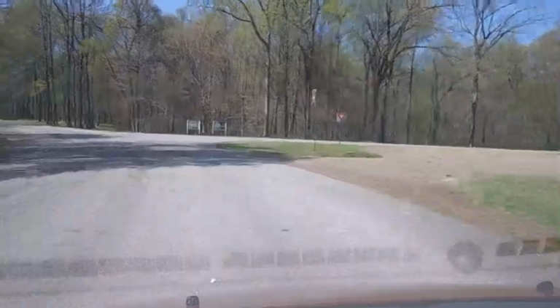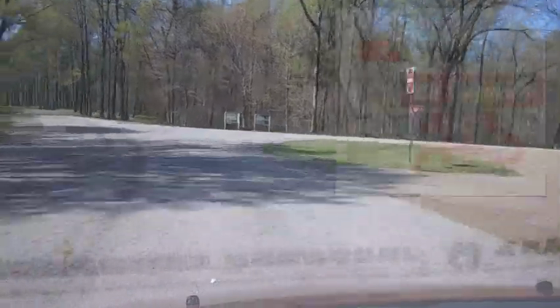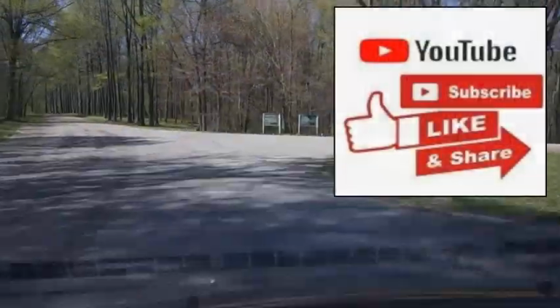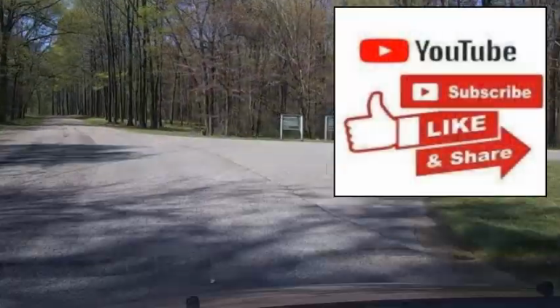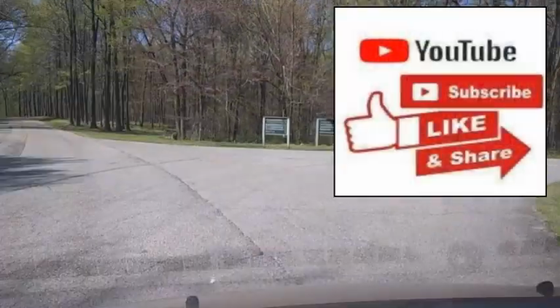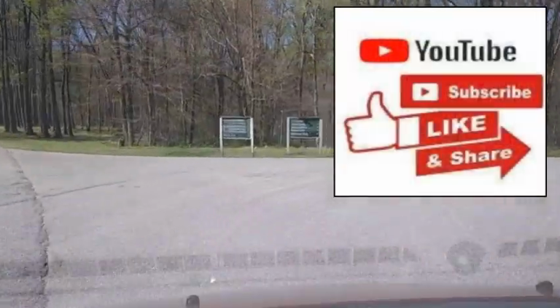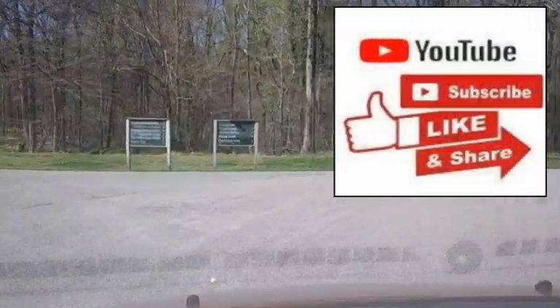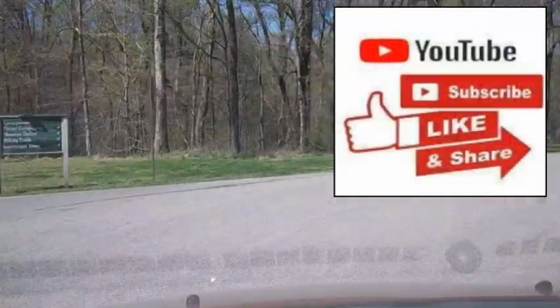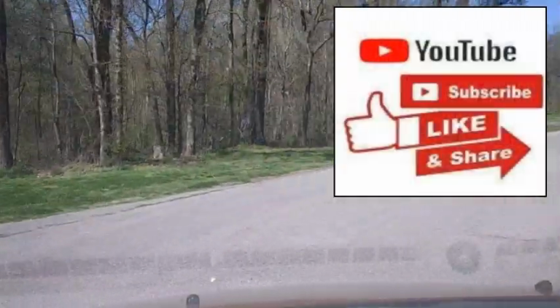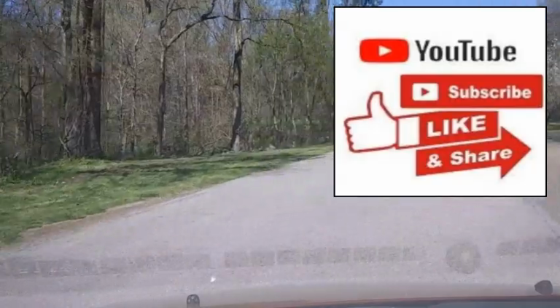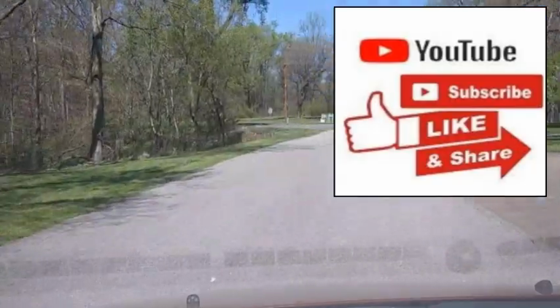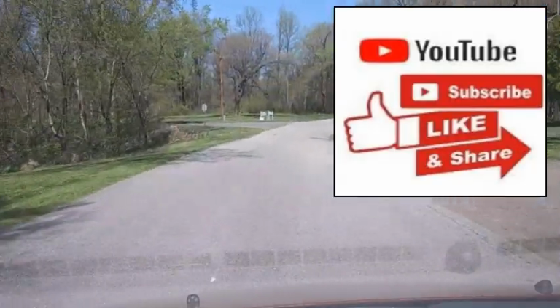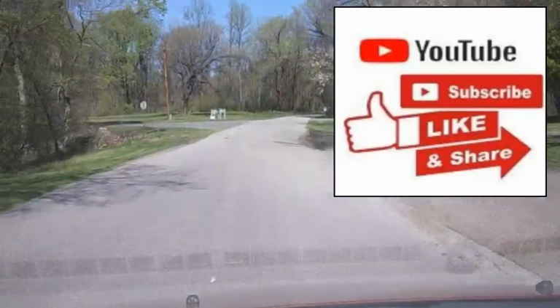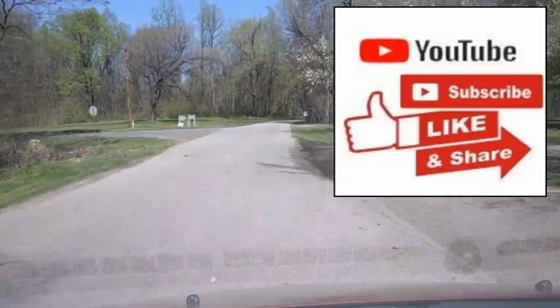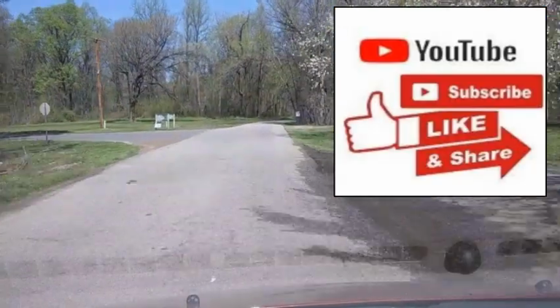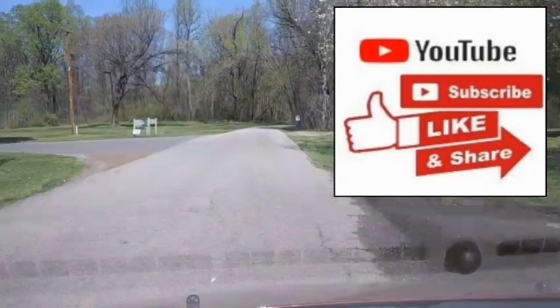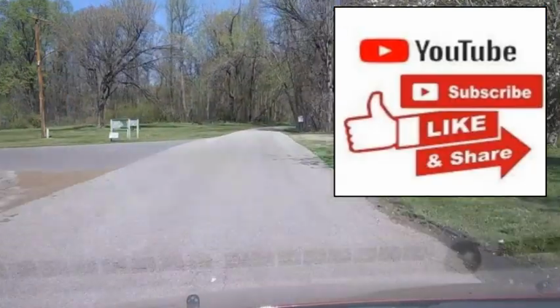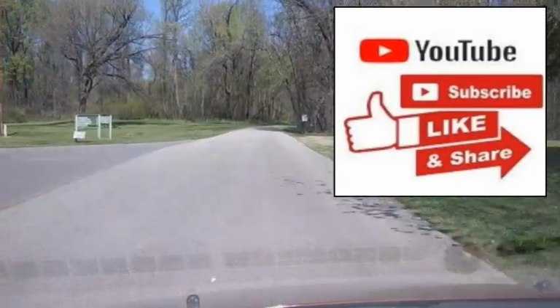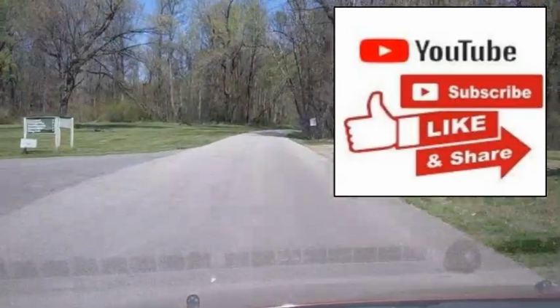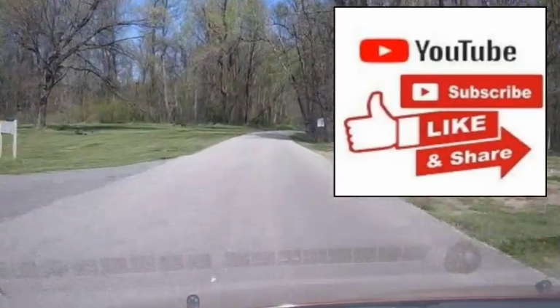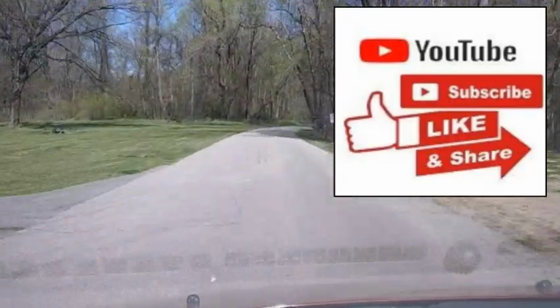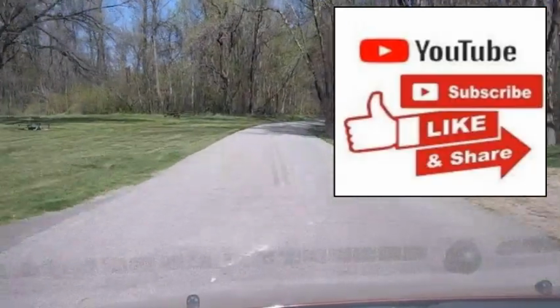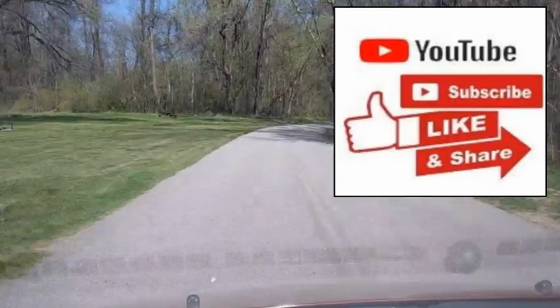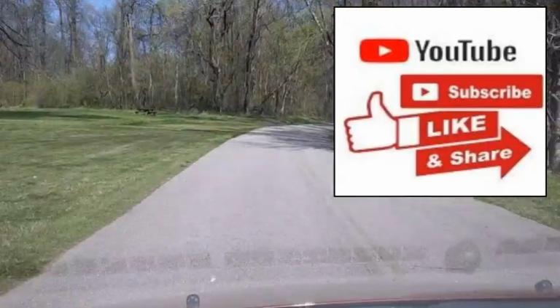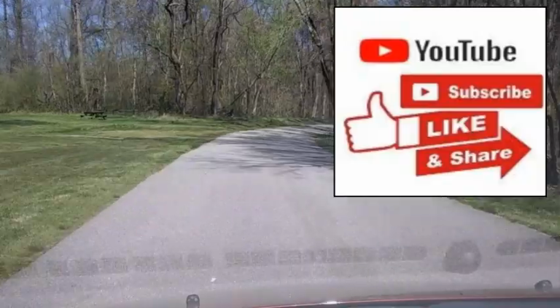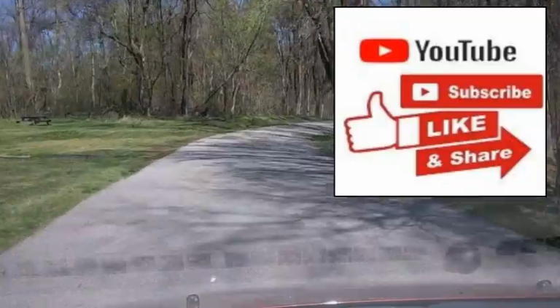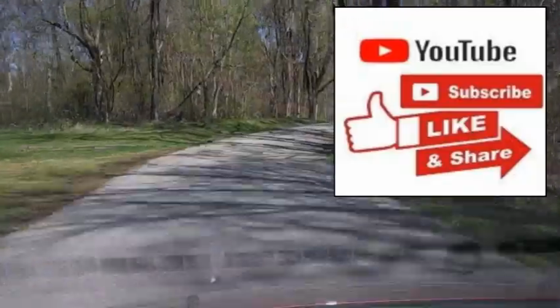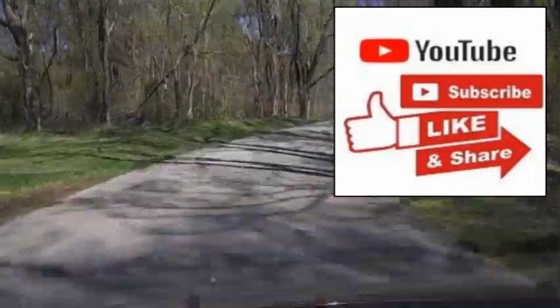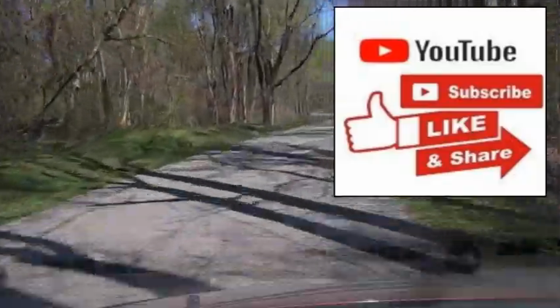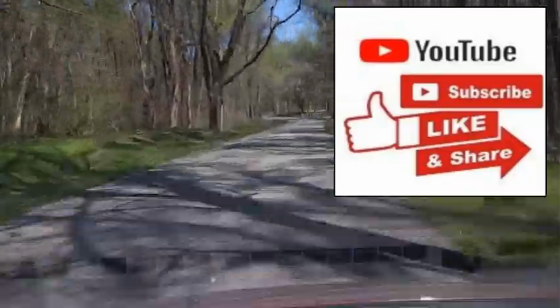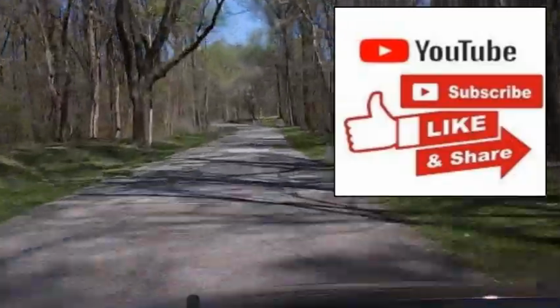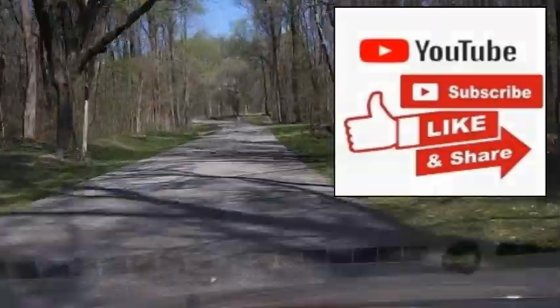So before we jump into this, as always, if you don't mind, hit that subscribe button, click the bell icon, give me a thumbs up and a comment and all that stuff. I sure would appreciate it.